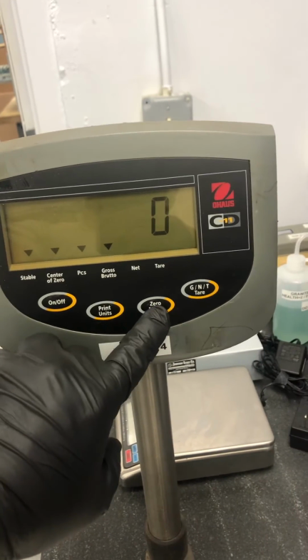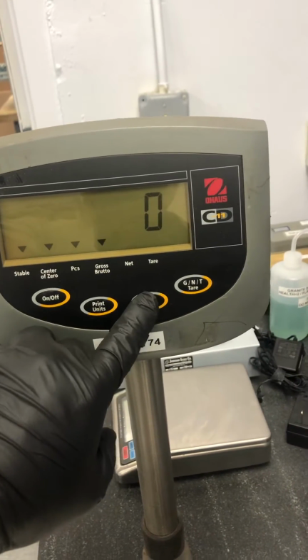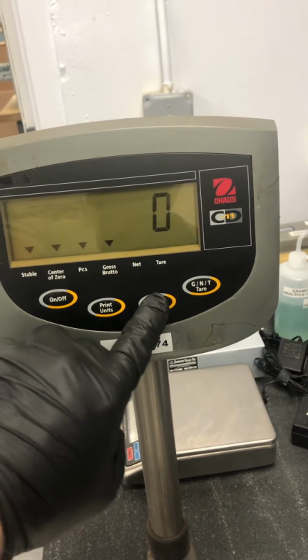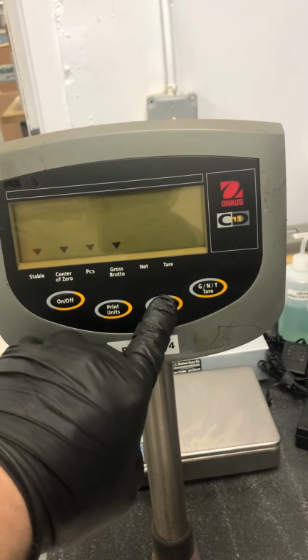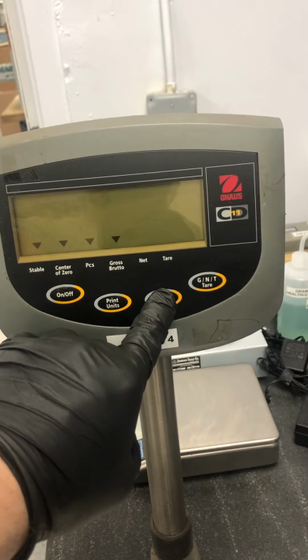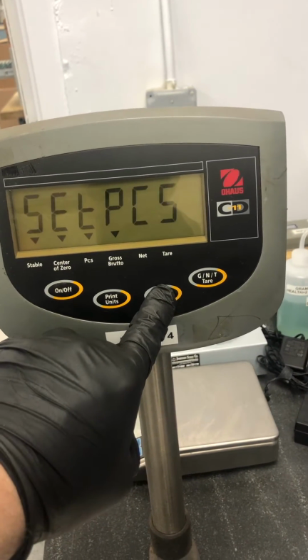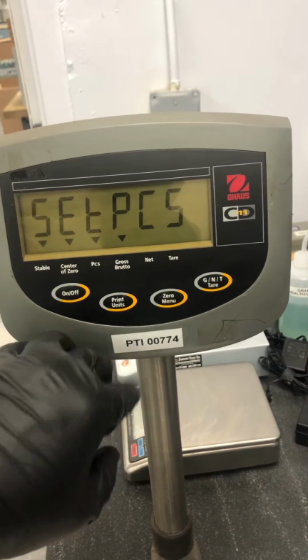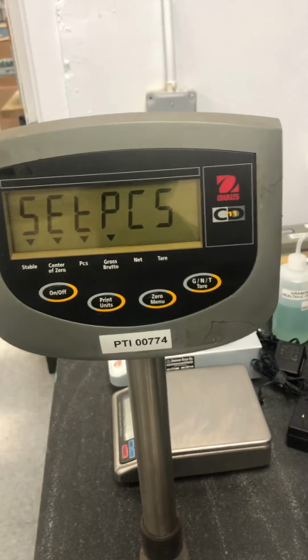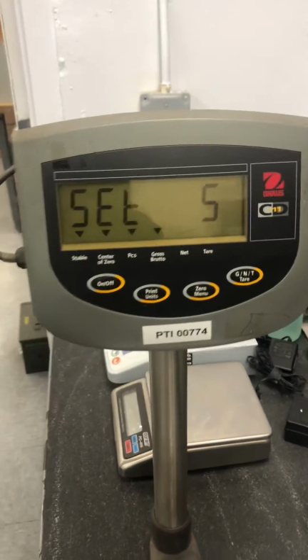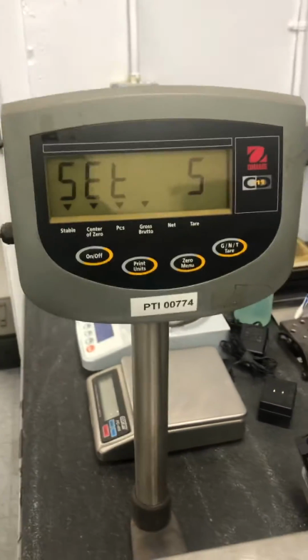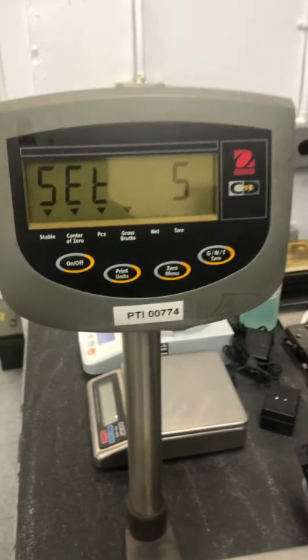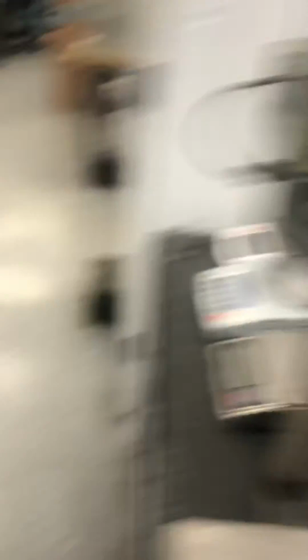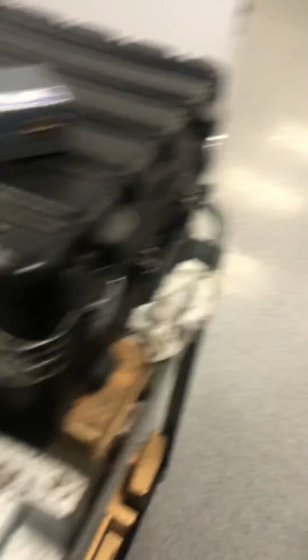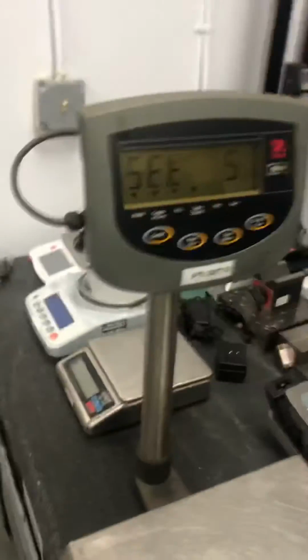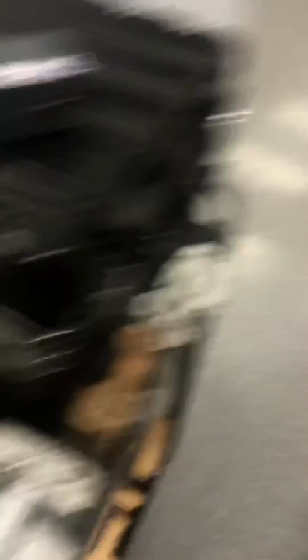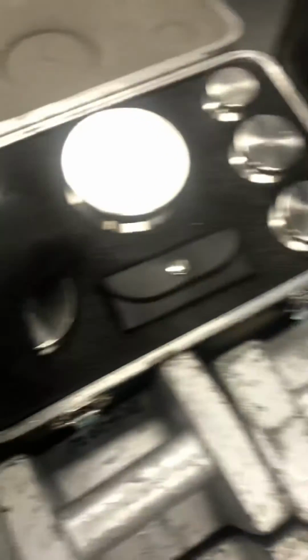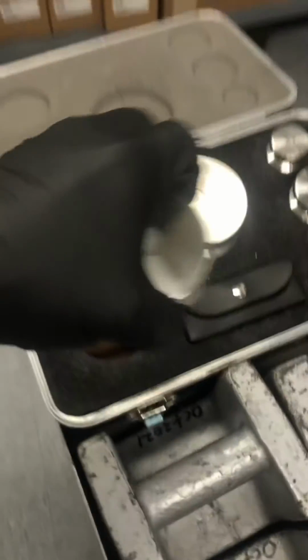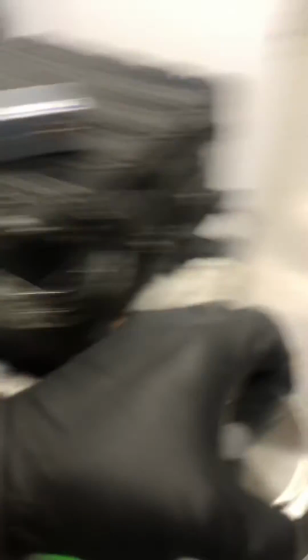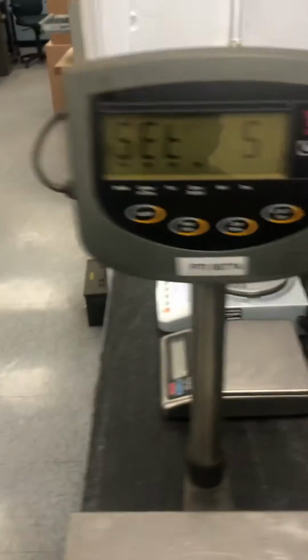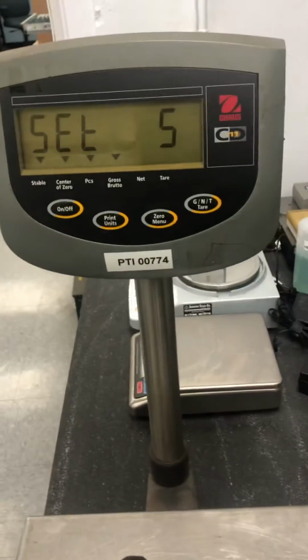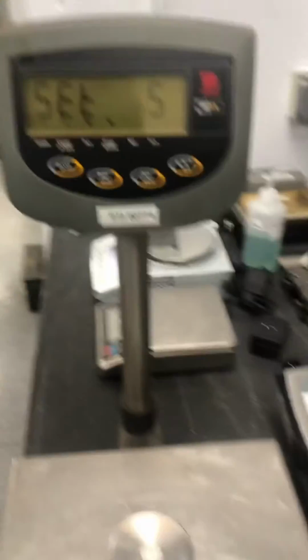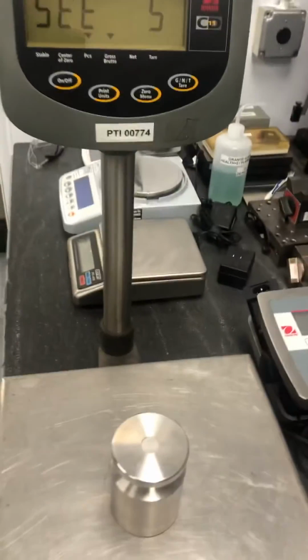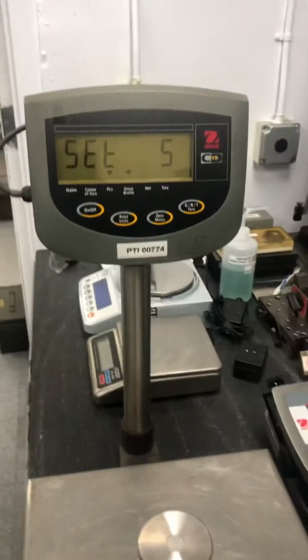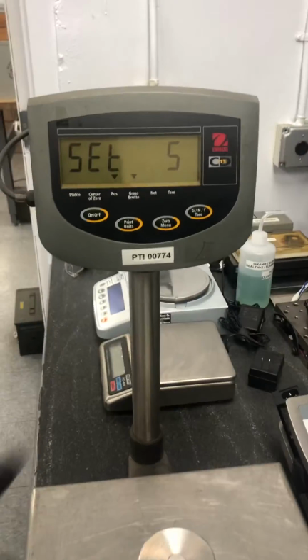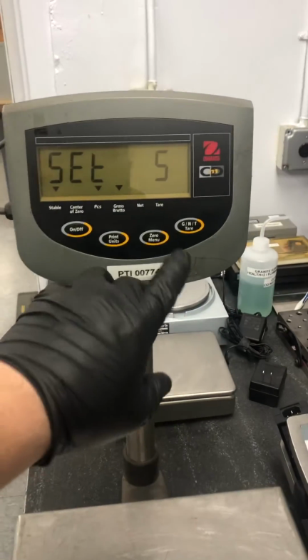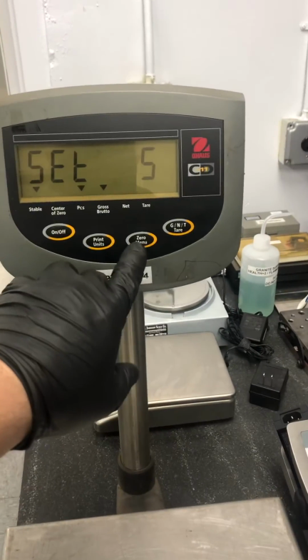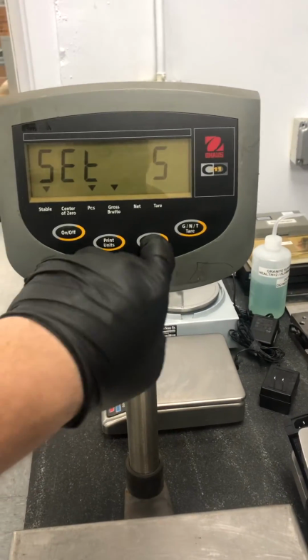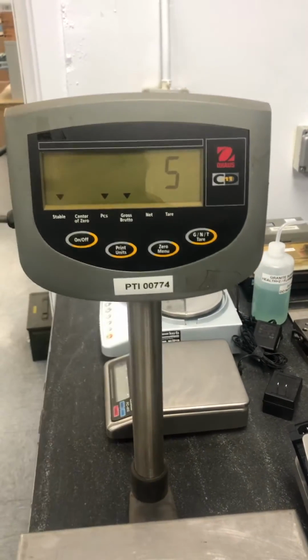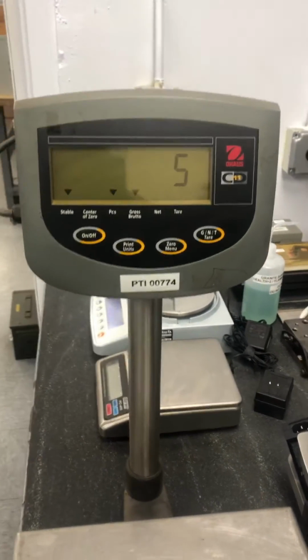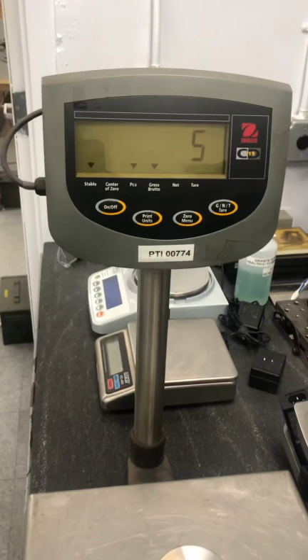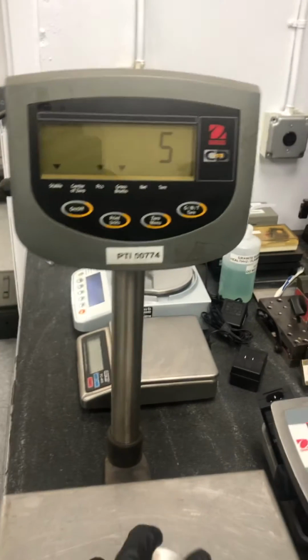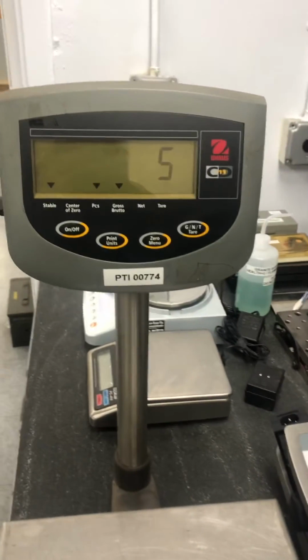You hold down the zero key and you set five. Once it sets to five, you have the amount of pieces you're going to add. I'm going to use a five pound weight — five pounds — and then you hit the zero key. That's it, you're in pieces.